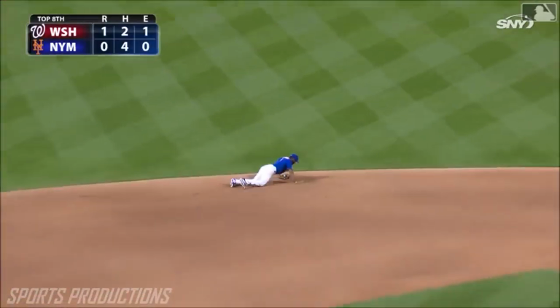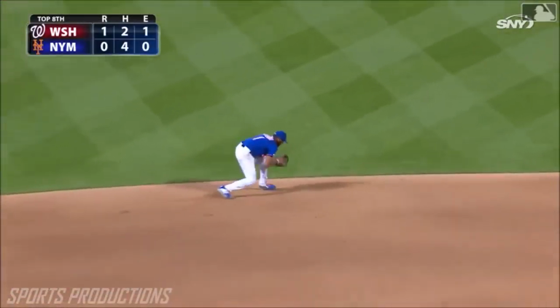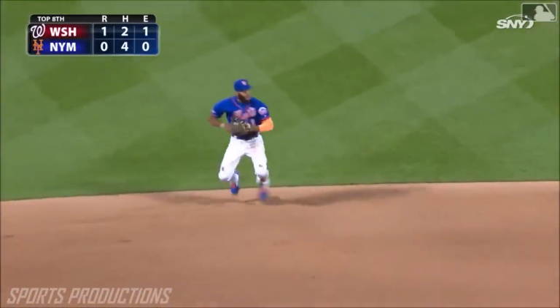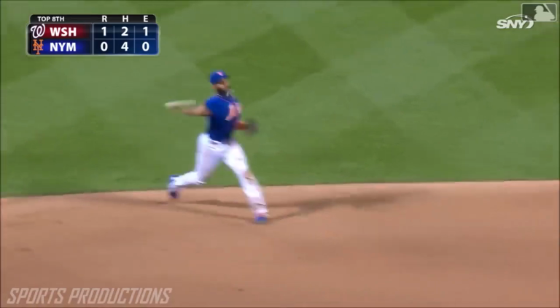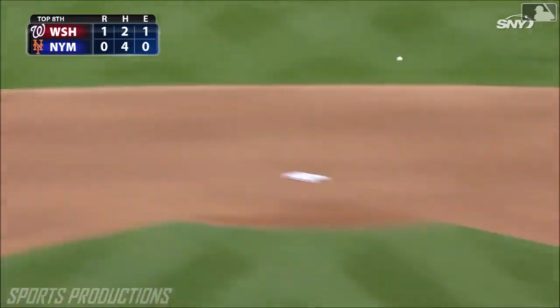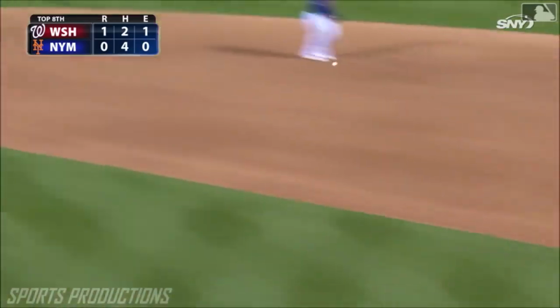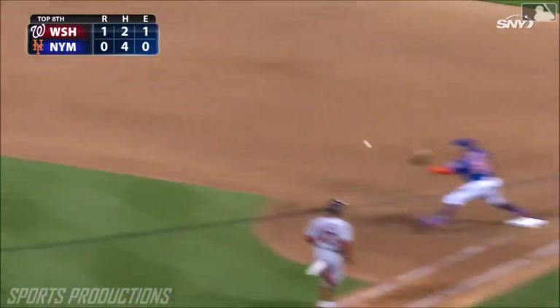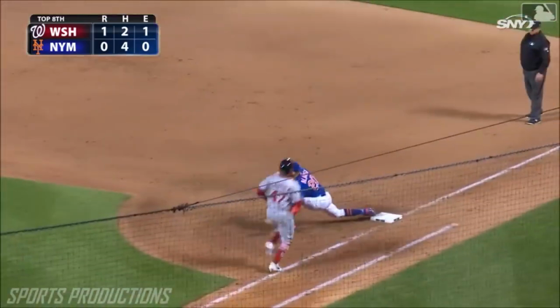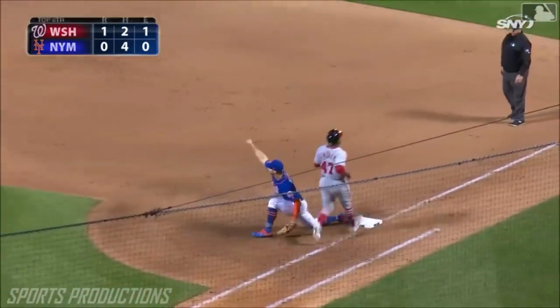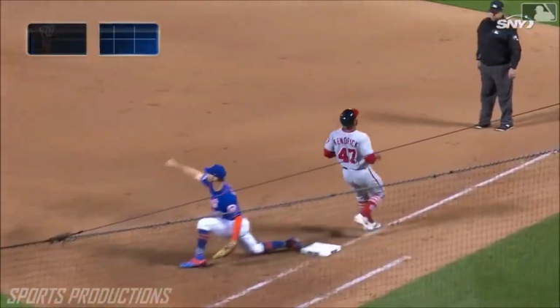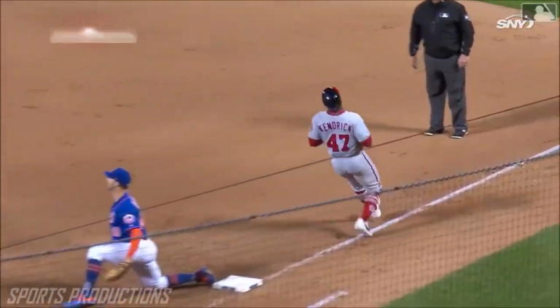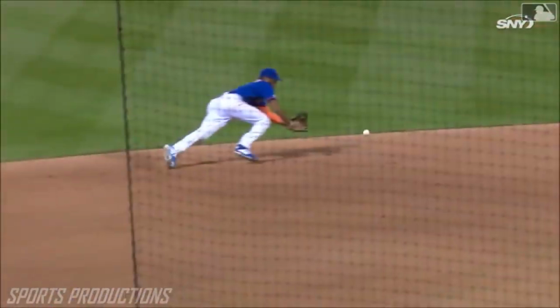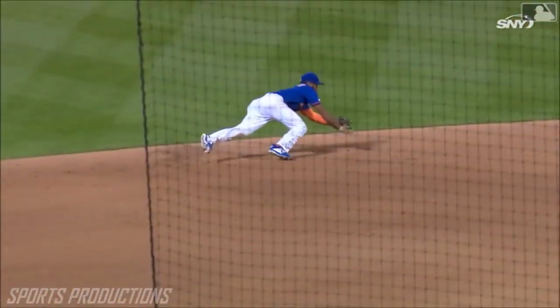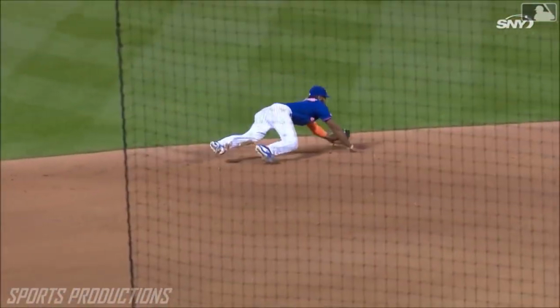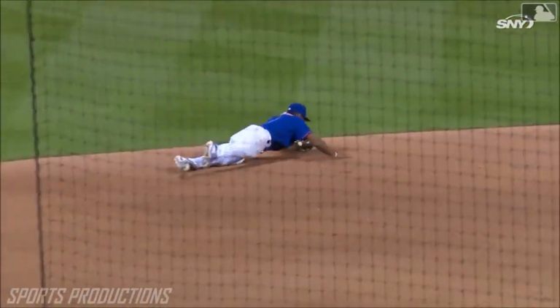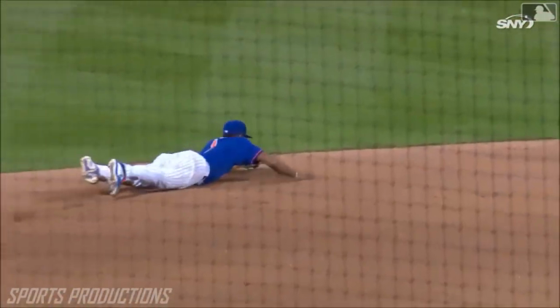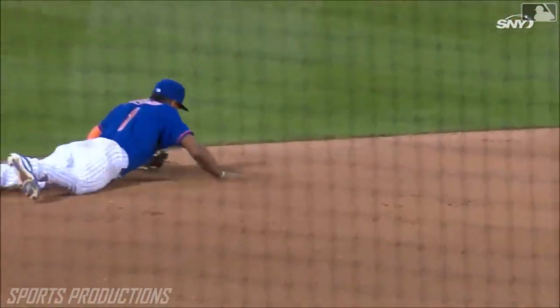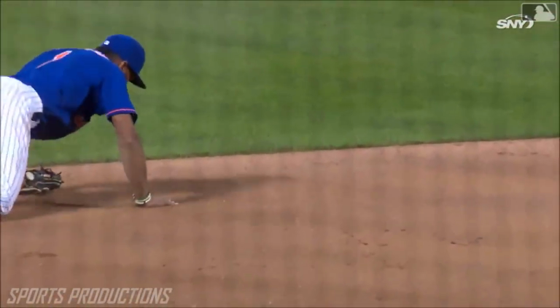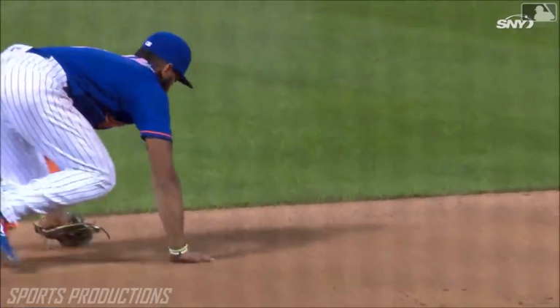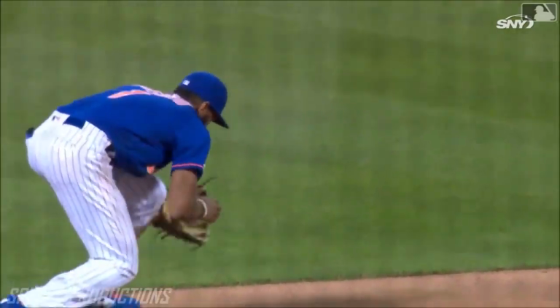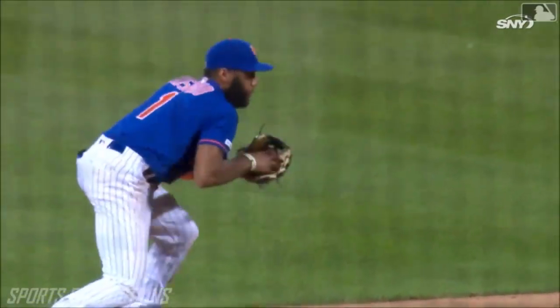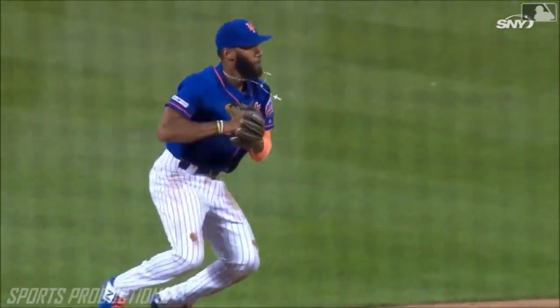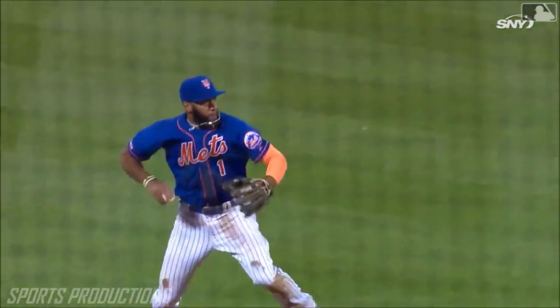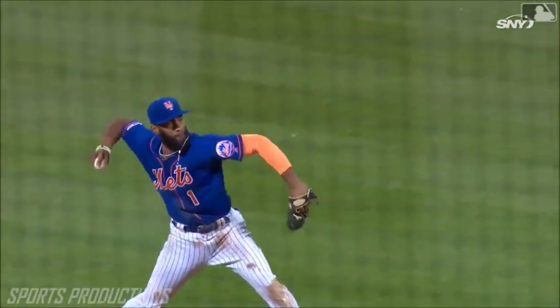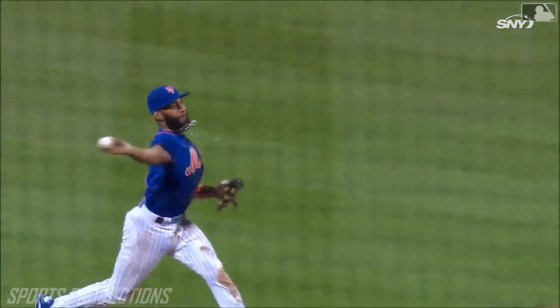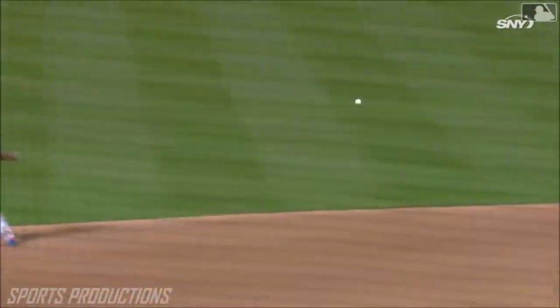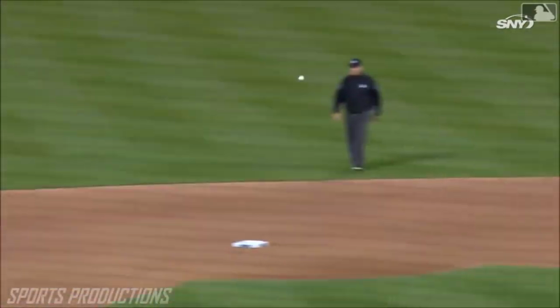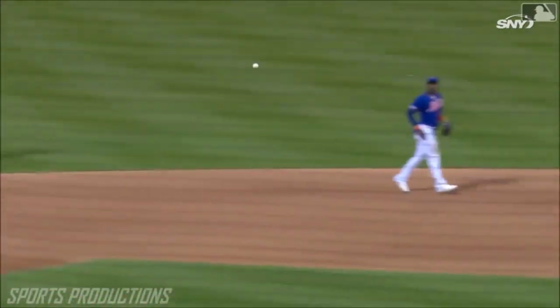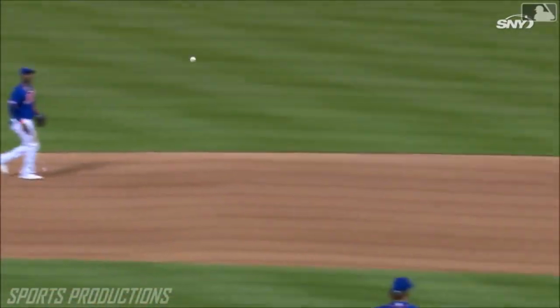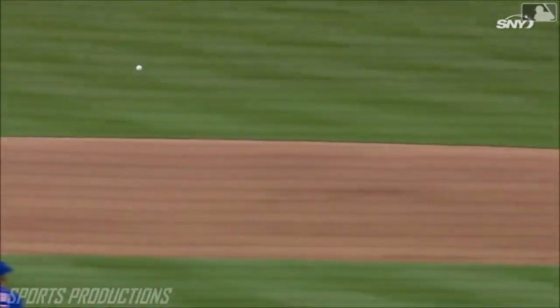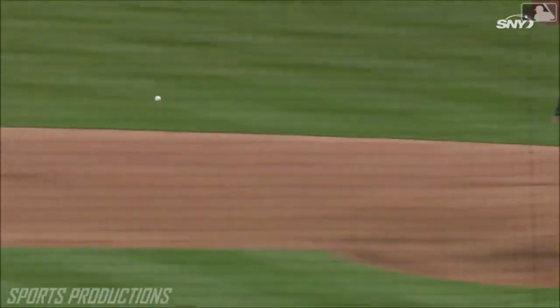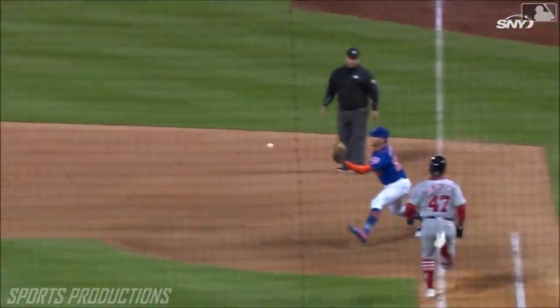Howie Kendrick hits one on the ground. Rosario with a great stop and he throws him out — a sharply hit ball to his left. Rosario lays out to get it. One pitch and Gagne gets a fine defensive play behind him.